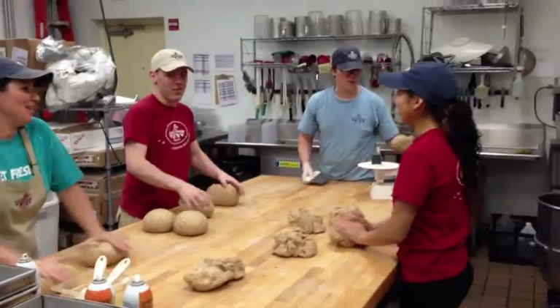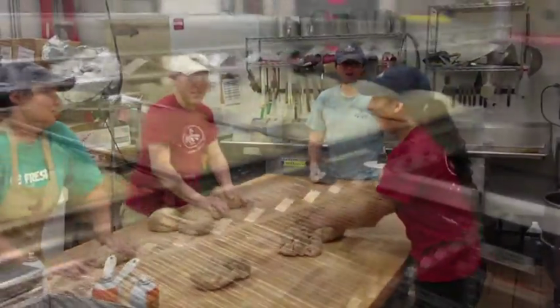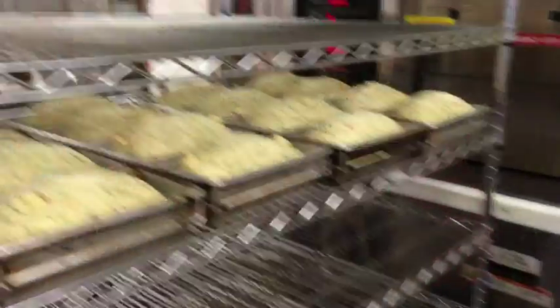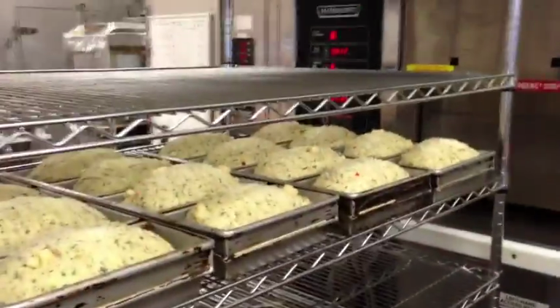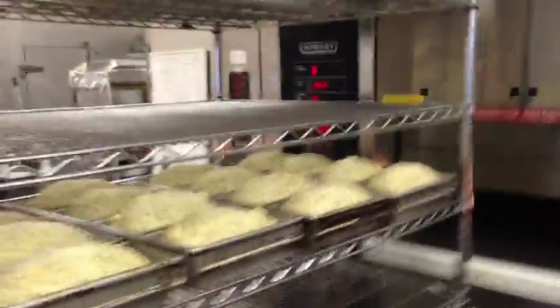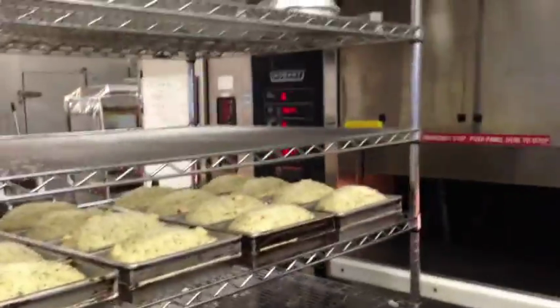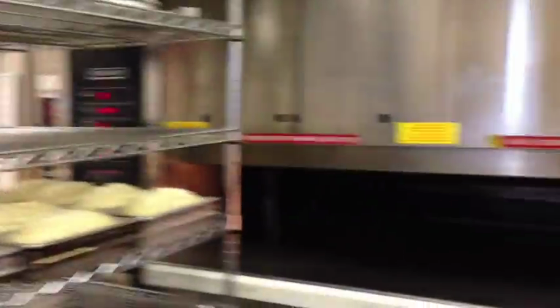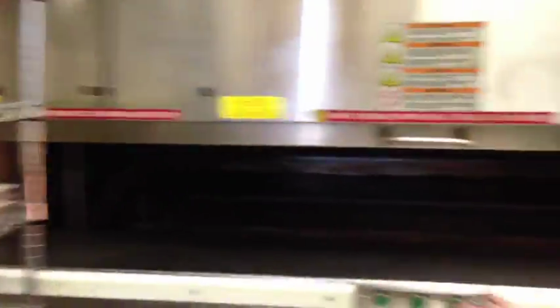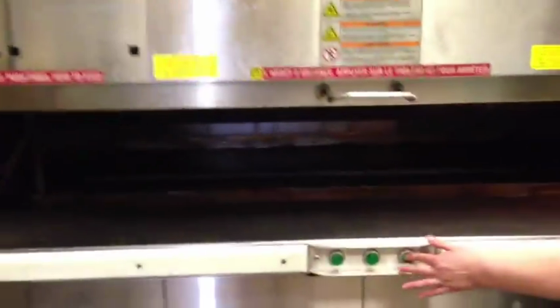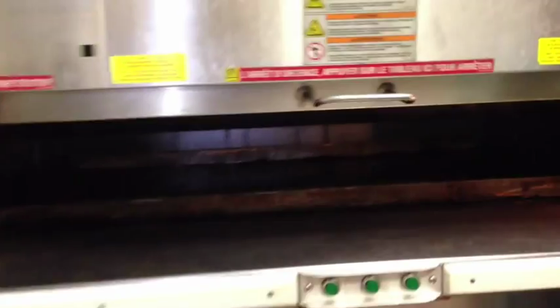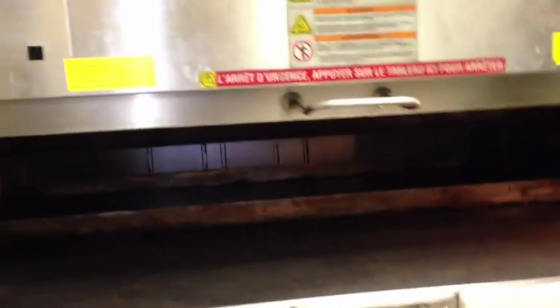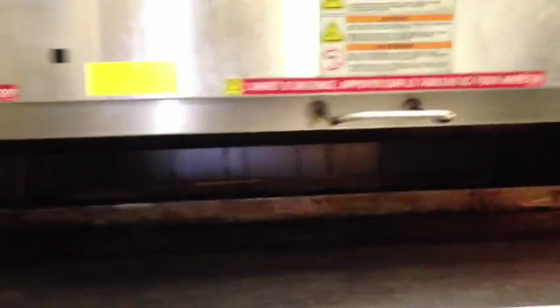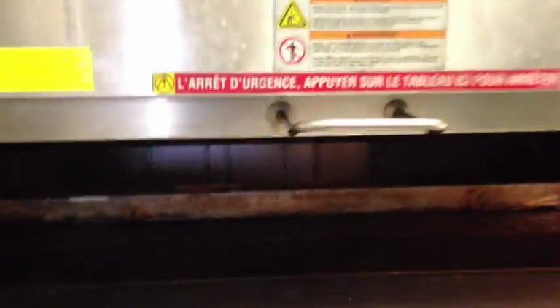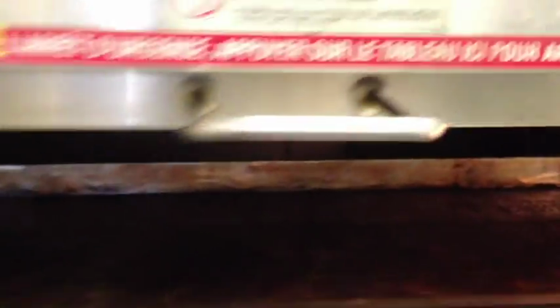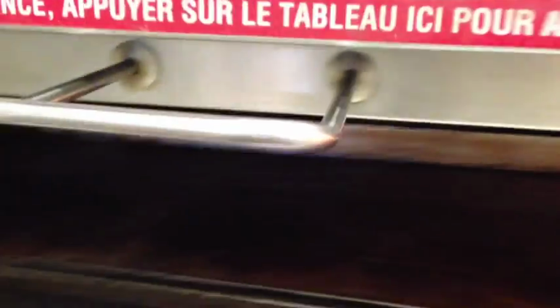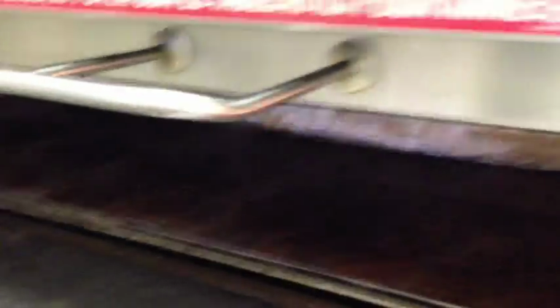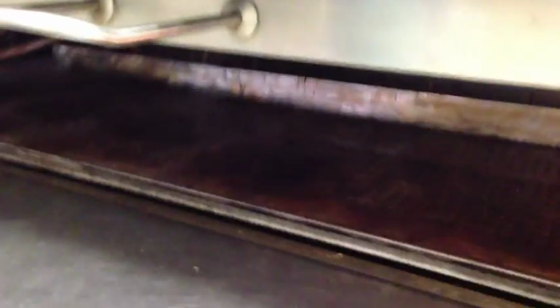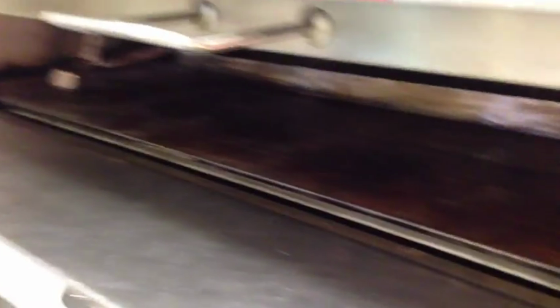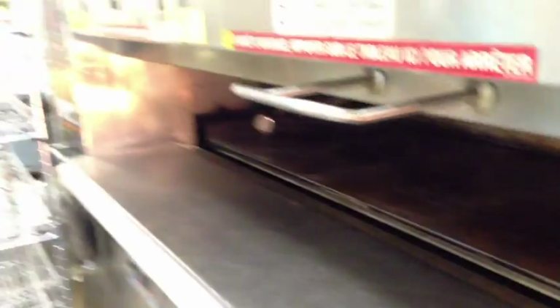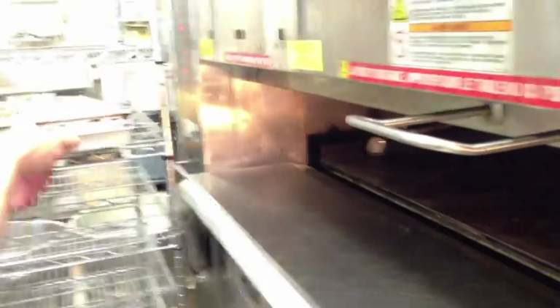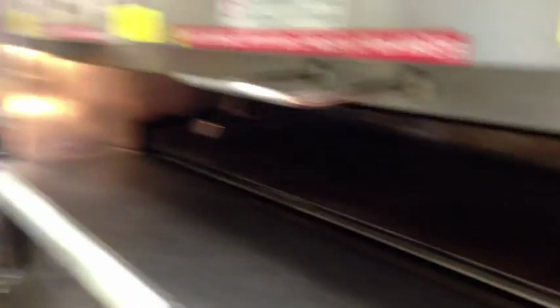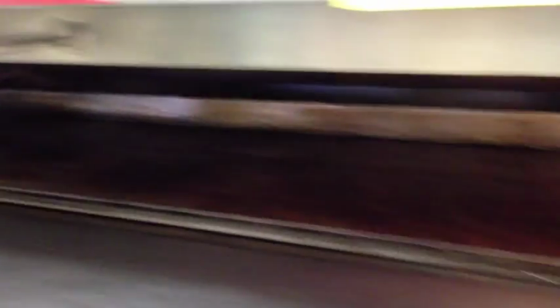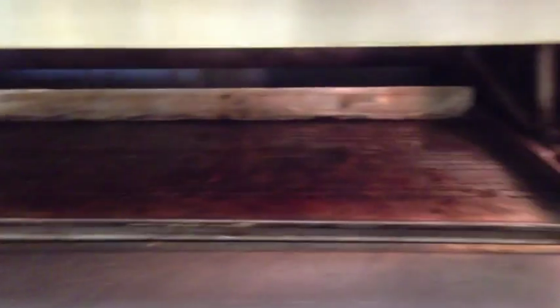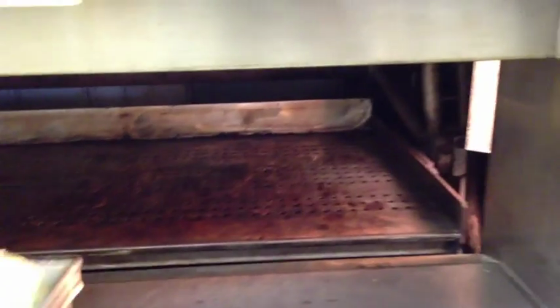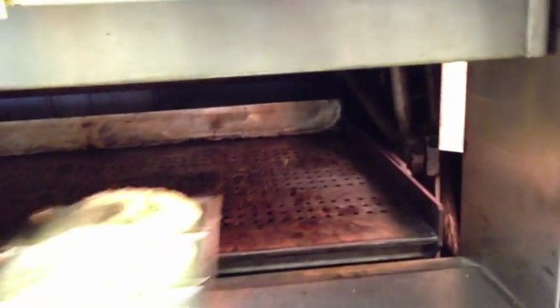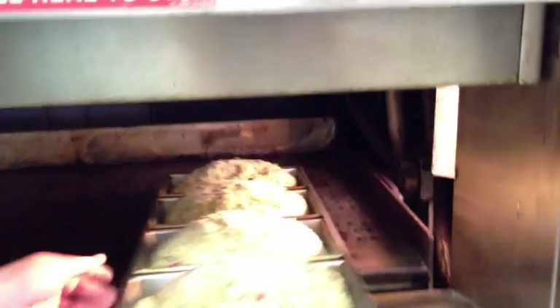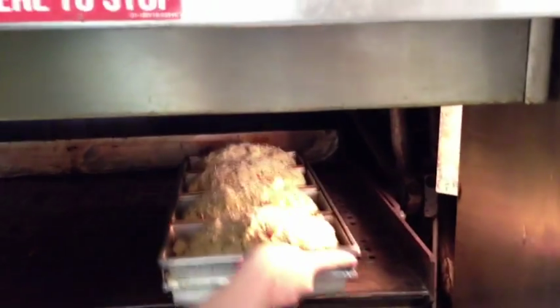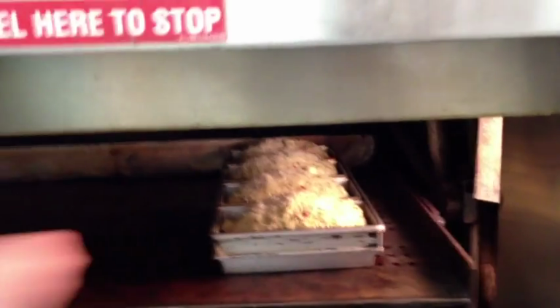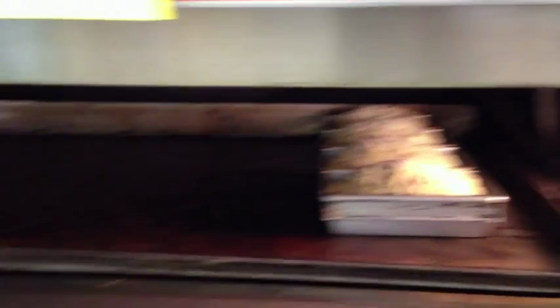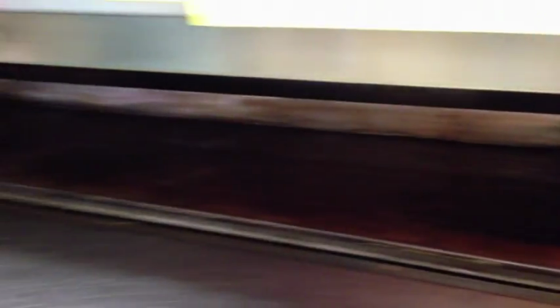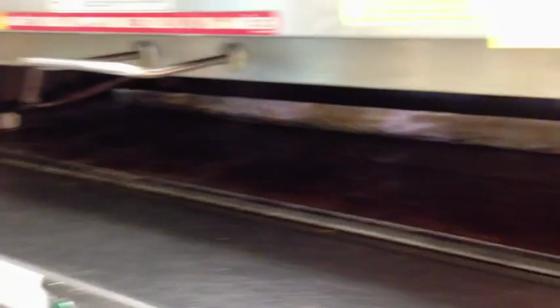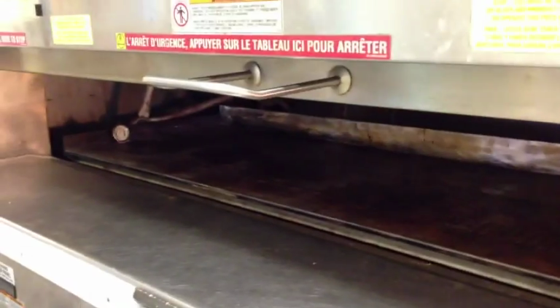Our bread is proofed here and we're about to put it into our giant rotating oven — it's like a ferris wheel. We stop the shelf there and slide the pans on in. Simple as that.